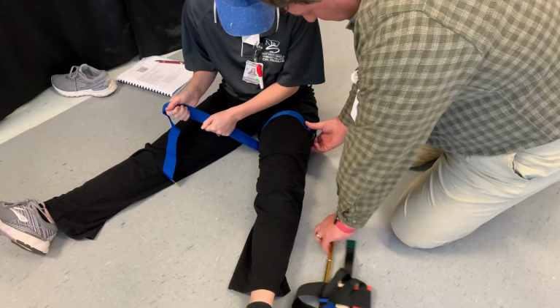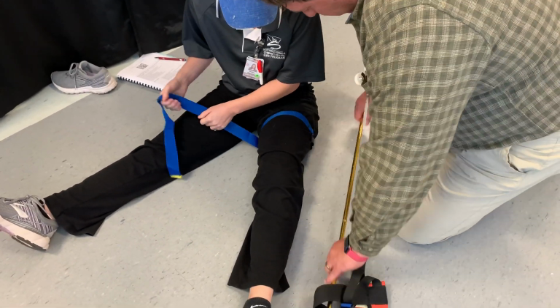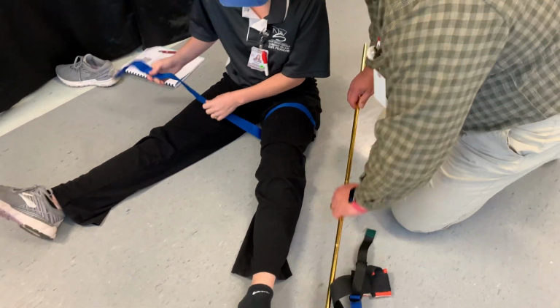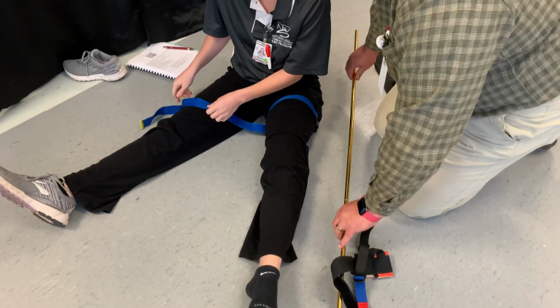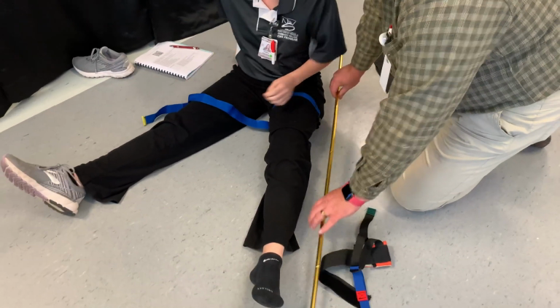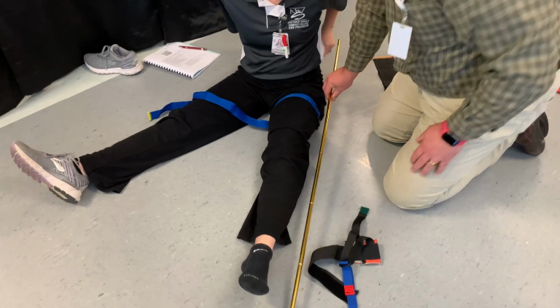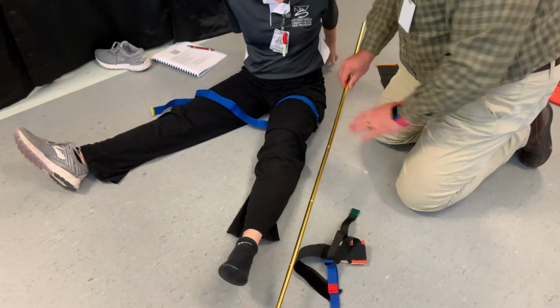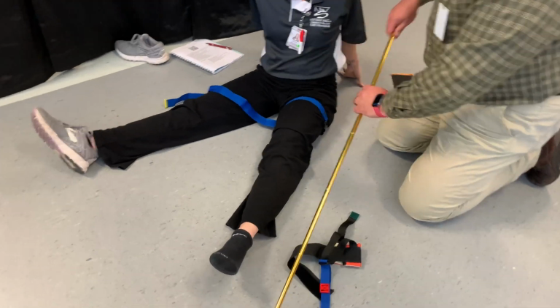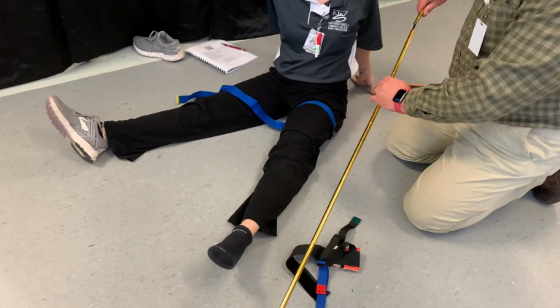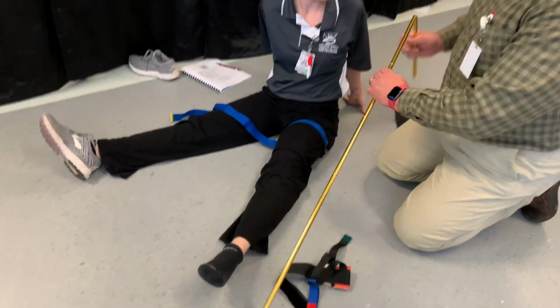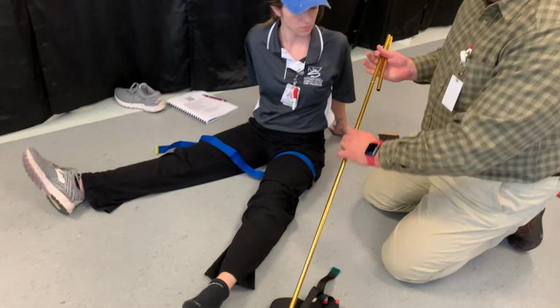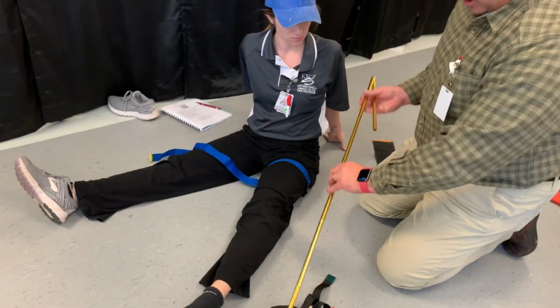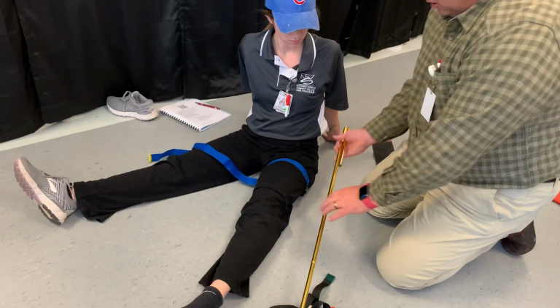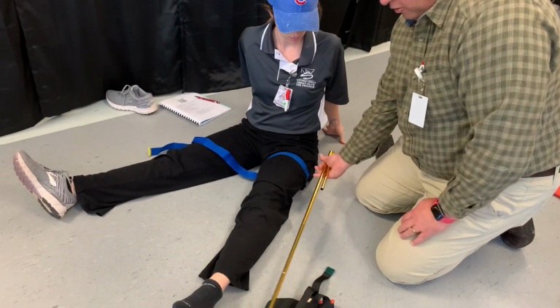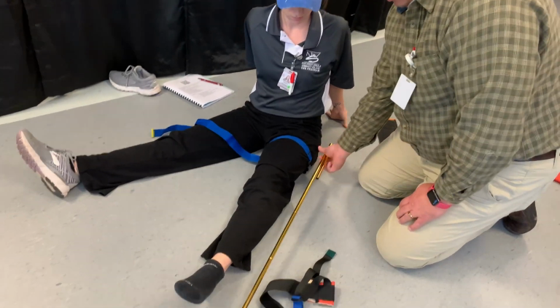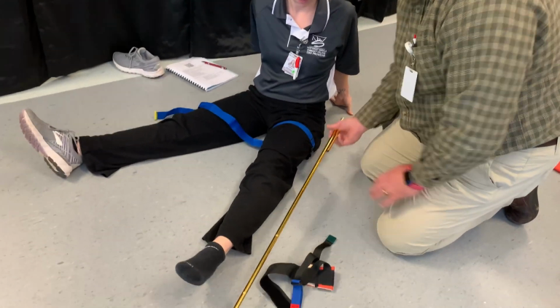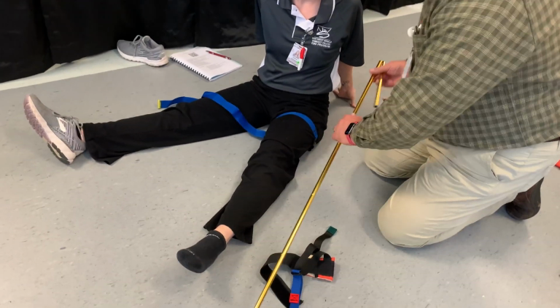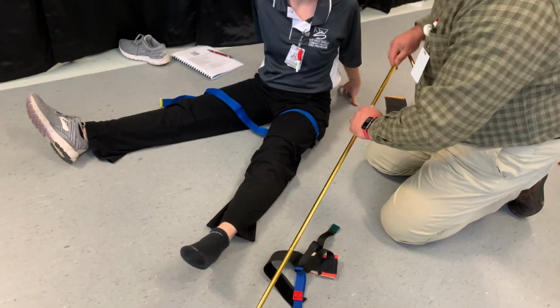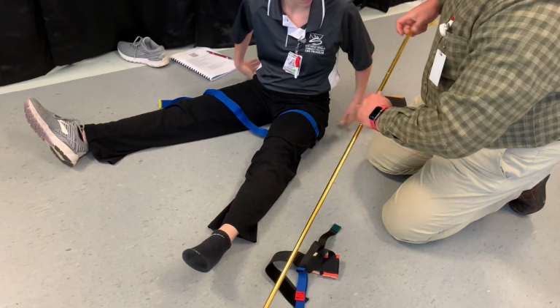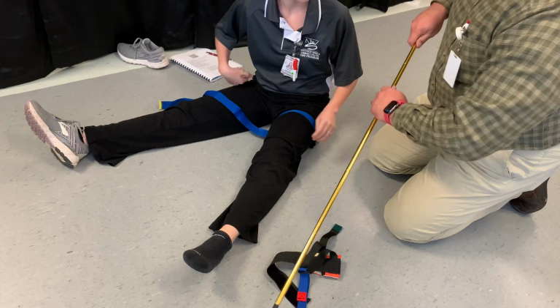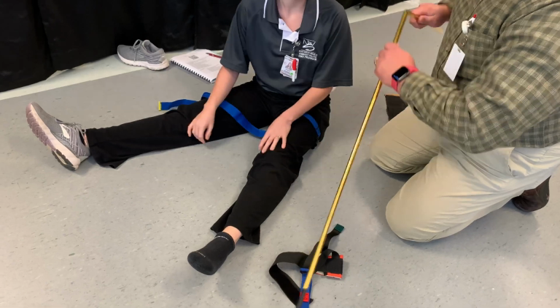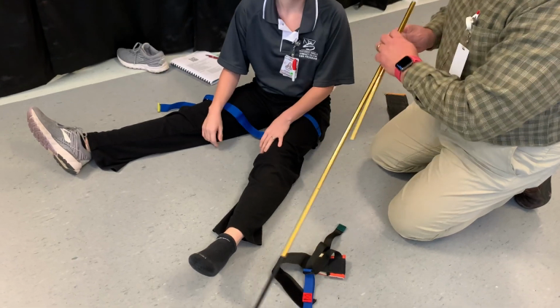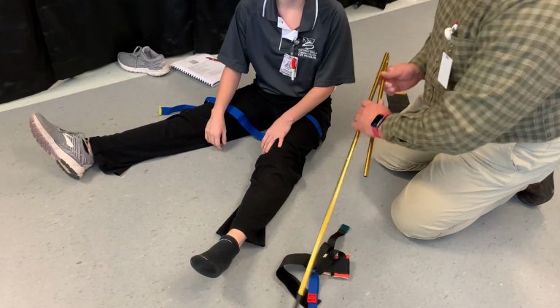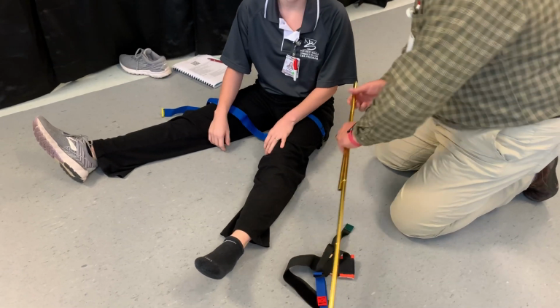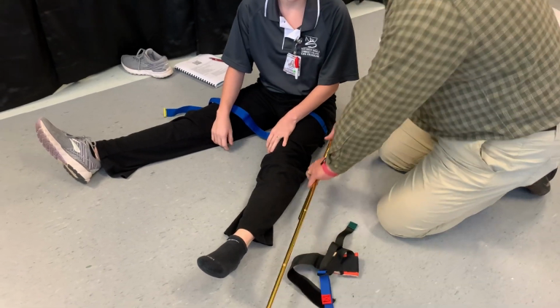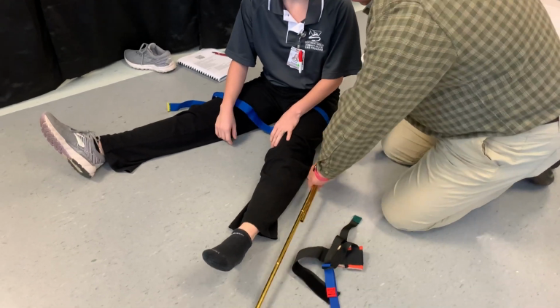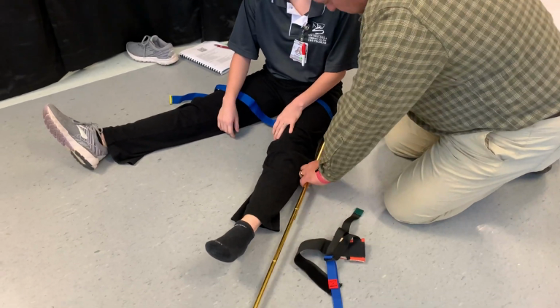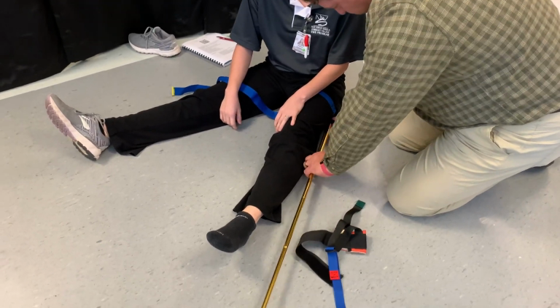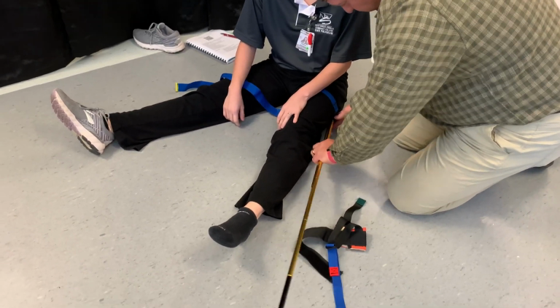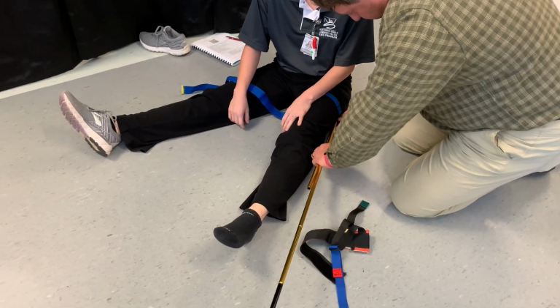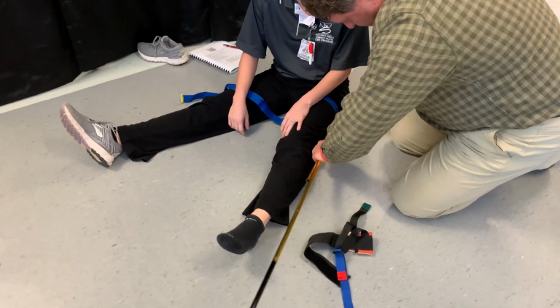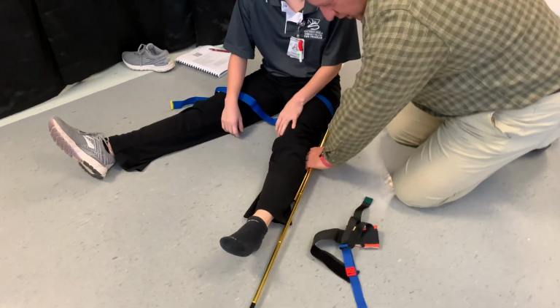We have that there, and we can then fold however many sections we need to make sure it's long enough. I'm going to go one more, I think, just so it's long enough, and then it'll slide into that.